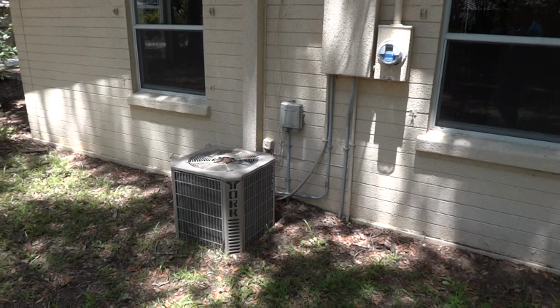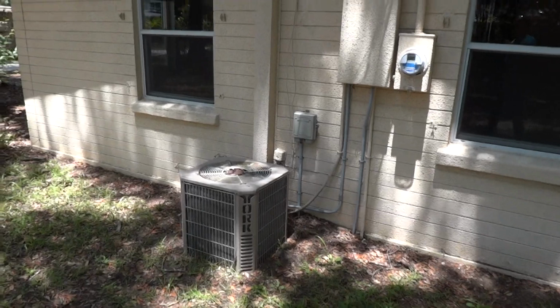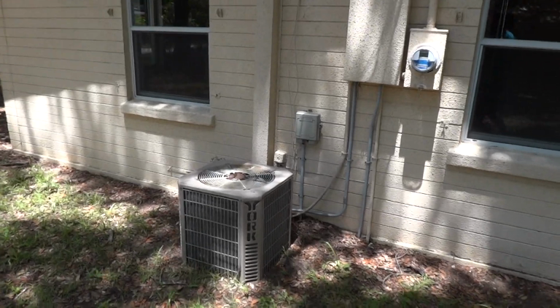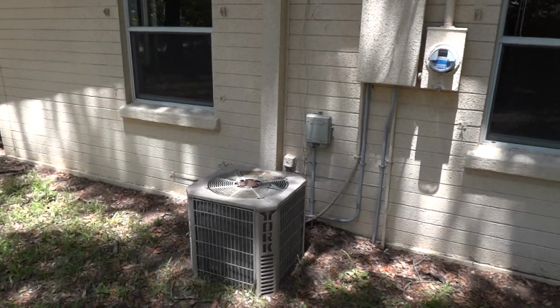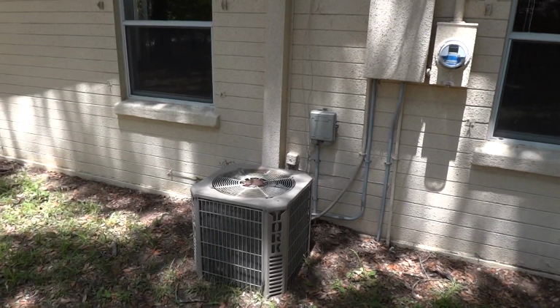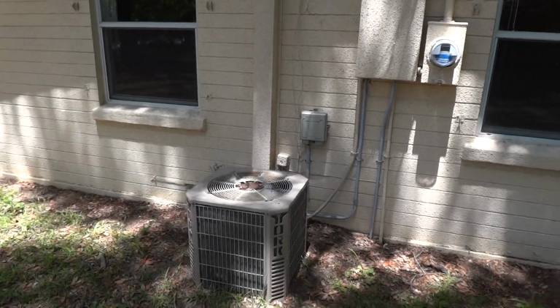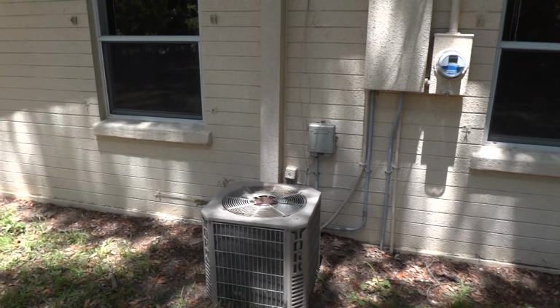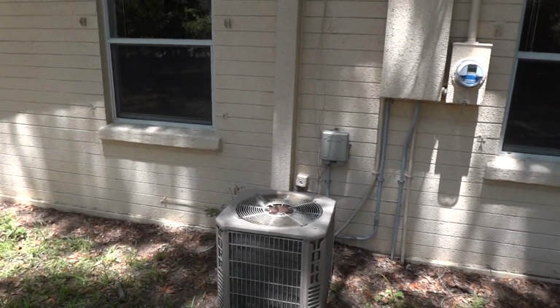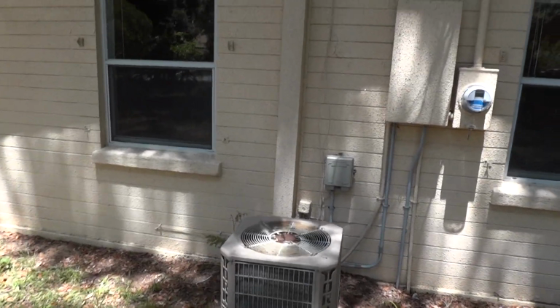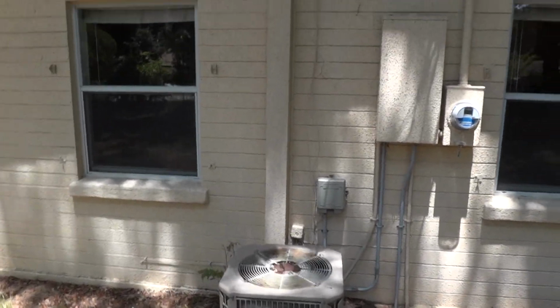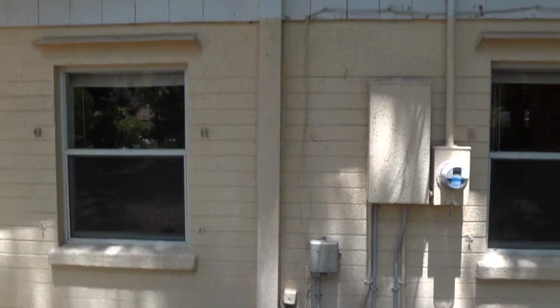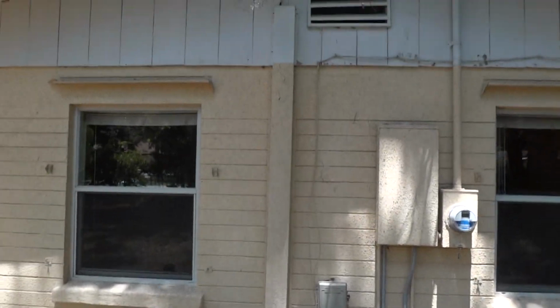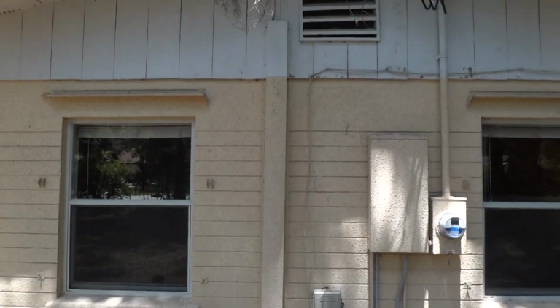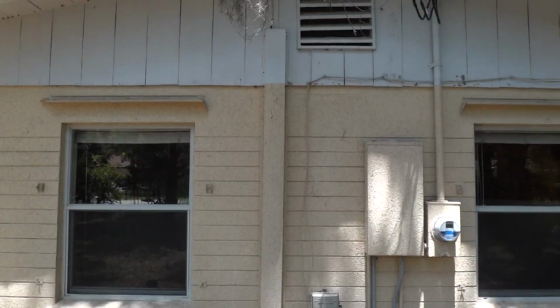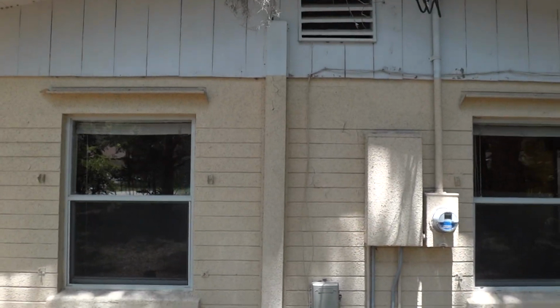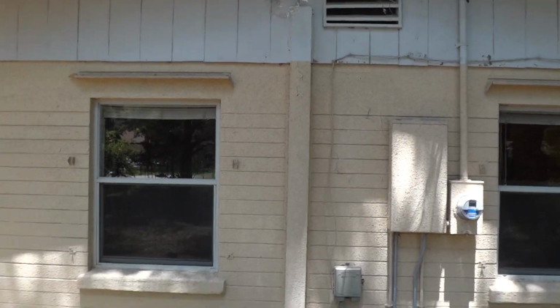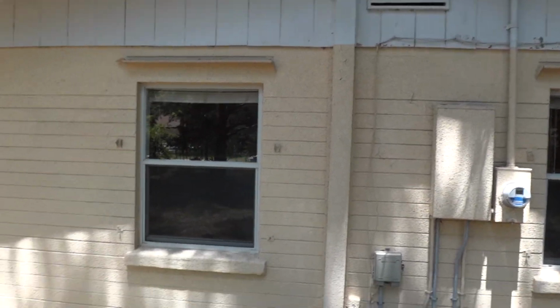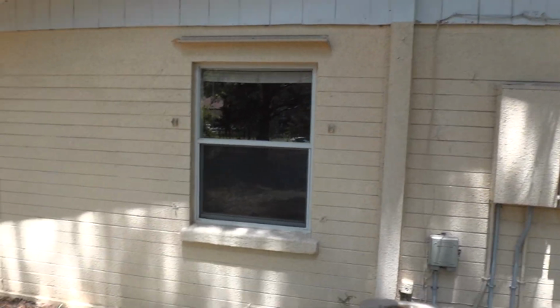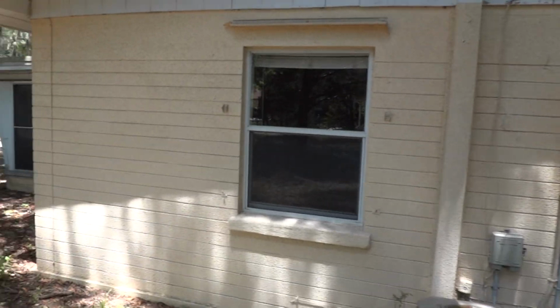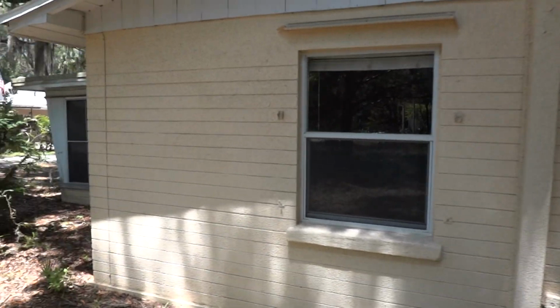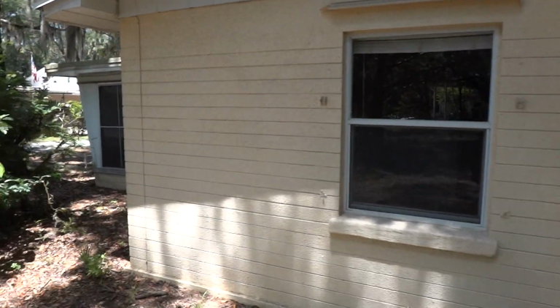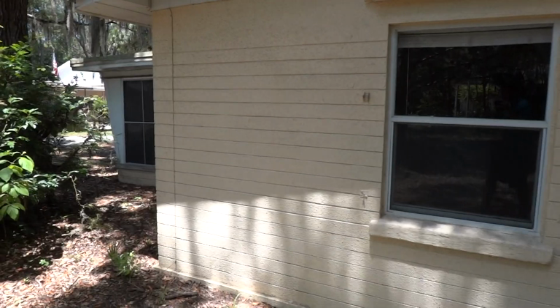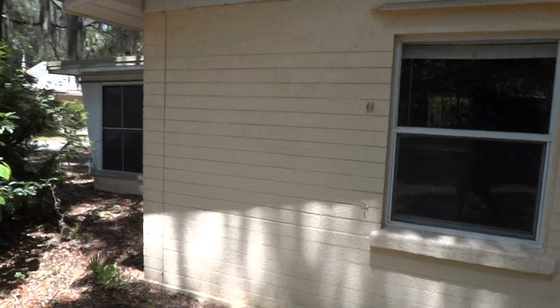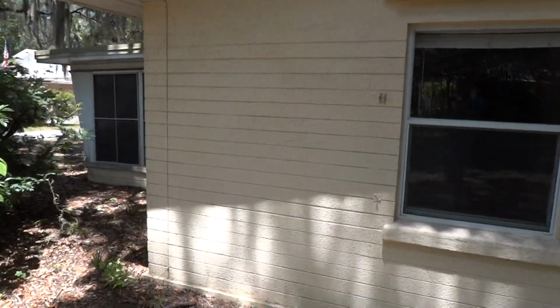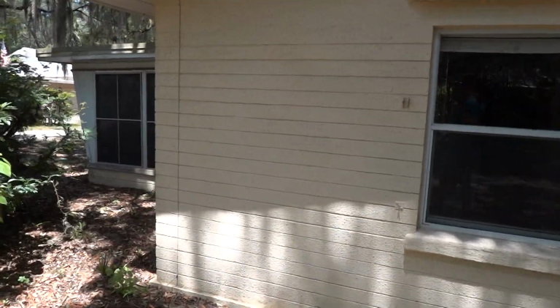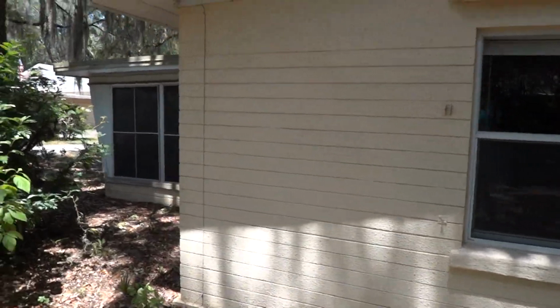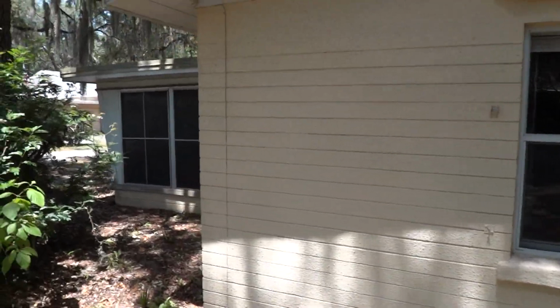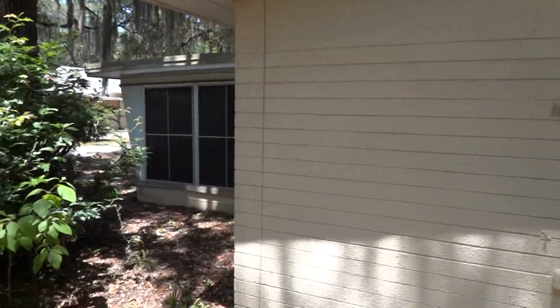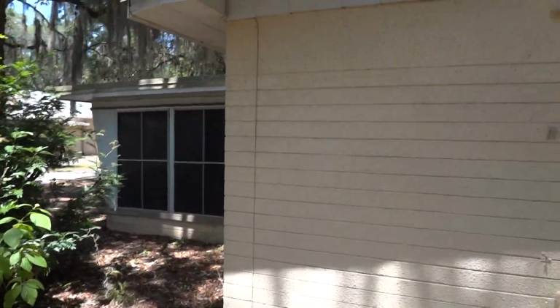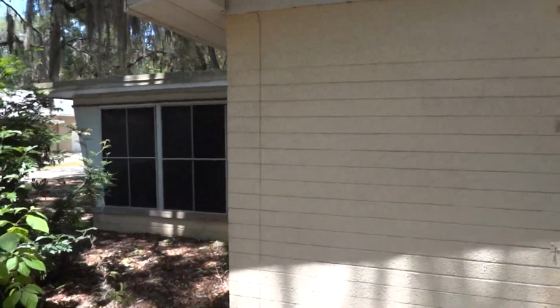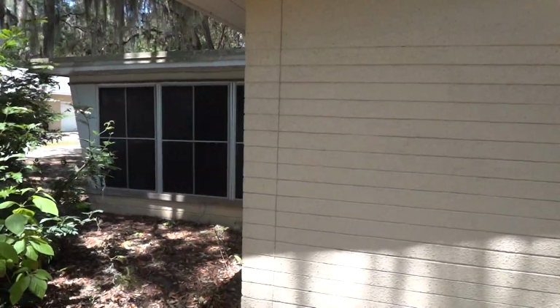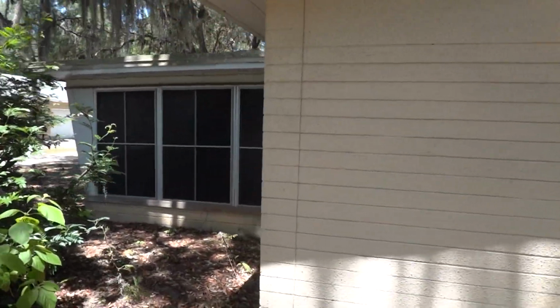Outside, the AC unit compressor is present, and it does have the inside unit as well. It is functioning; however, it does not feel like it's cooling the house.